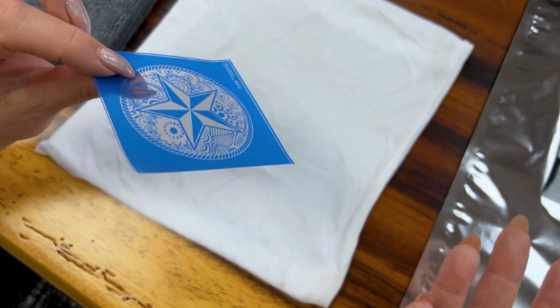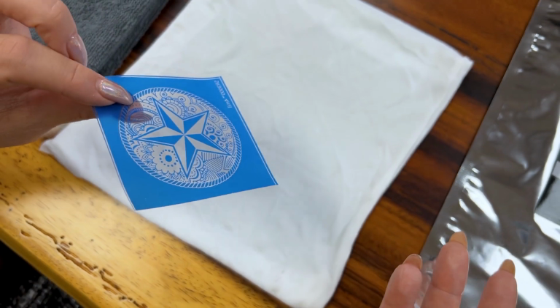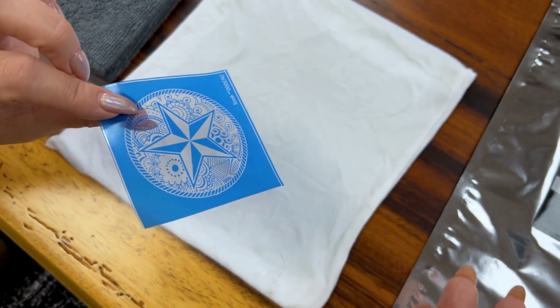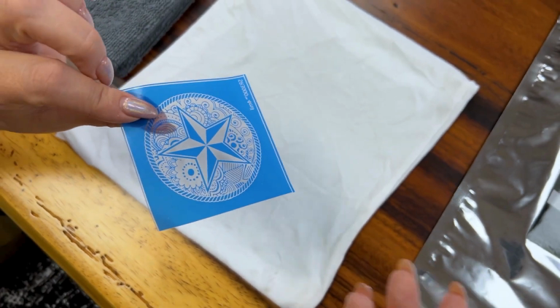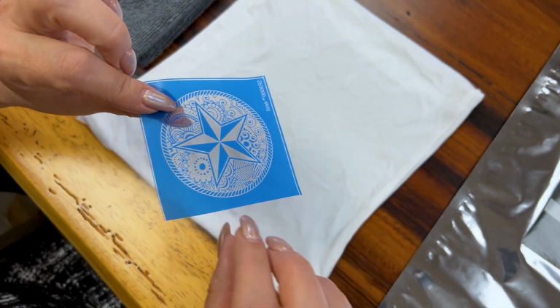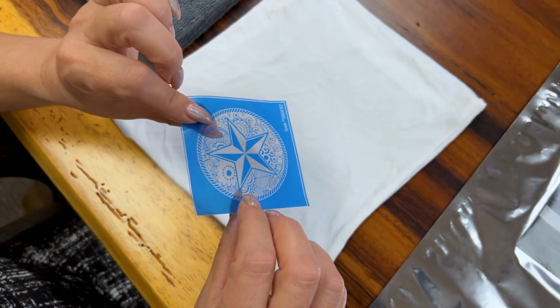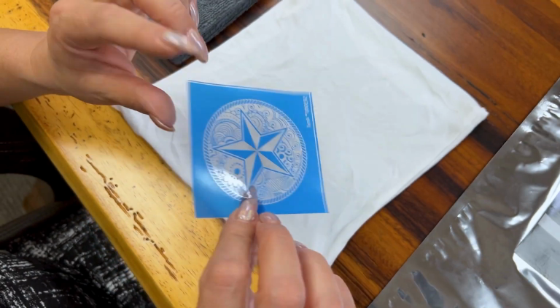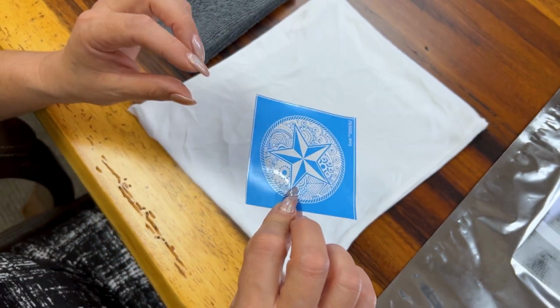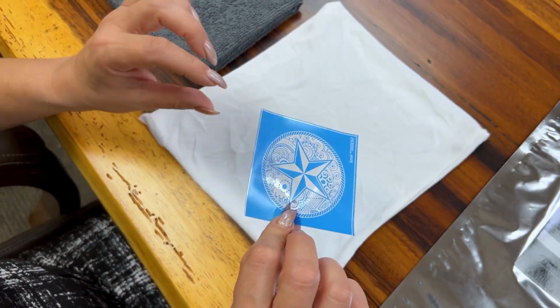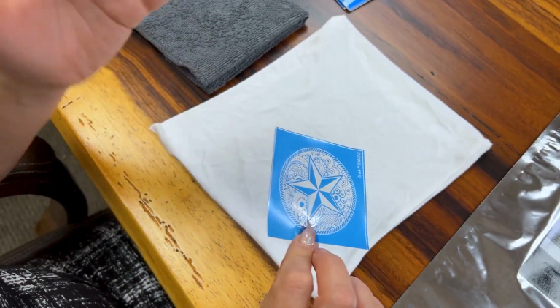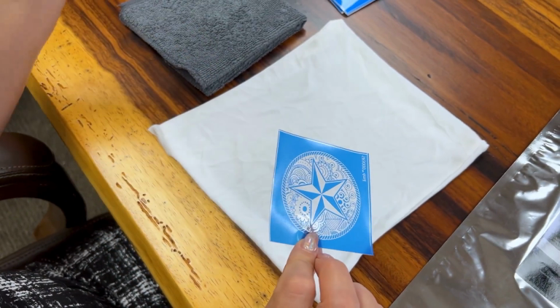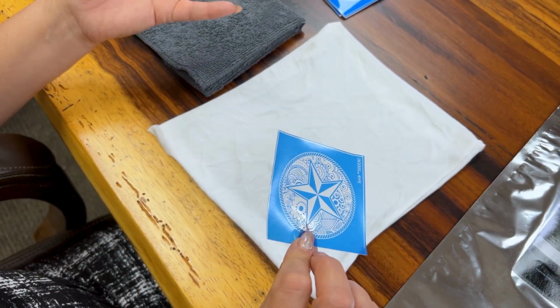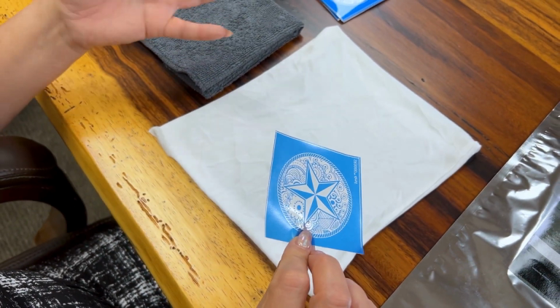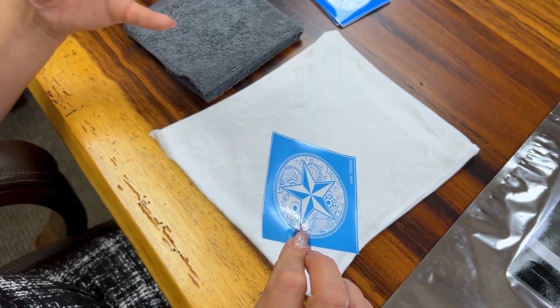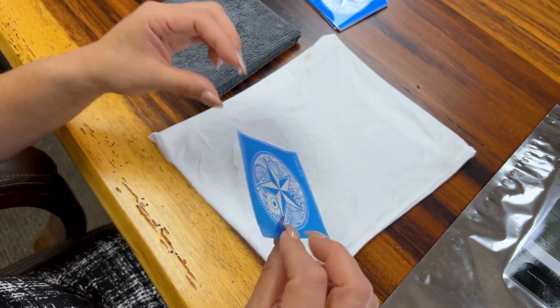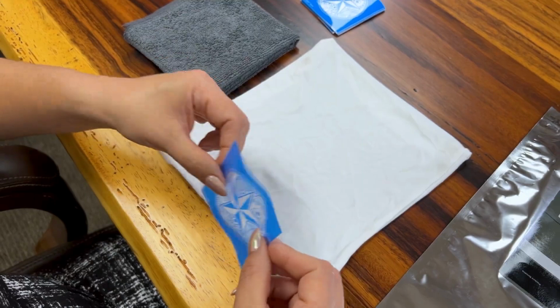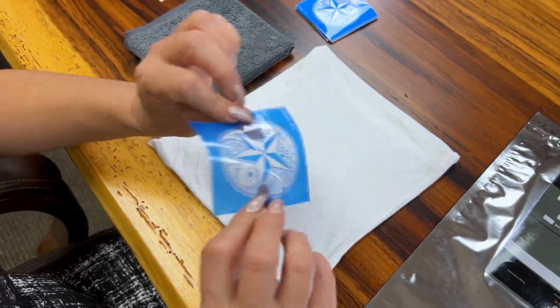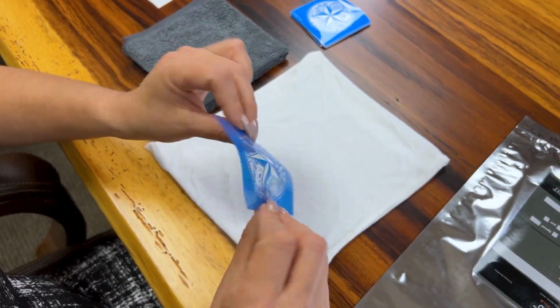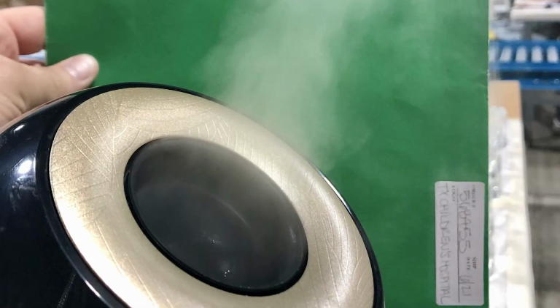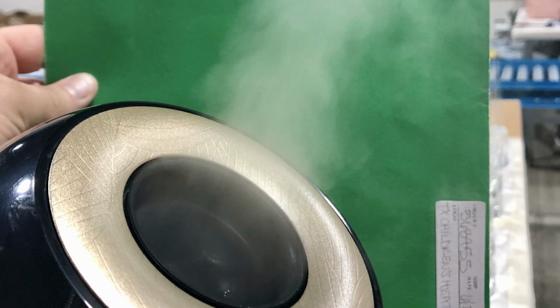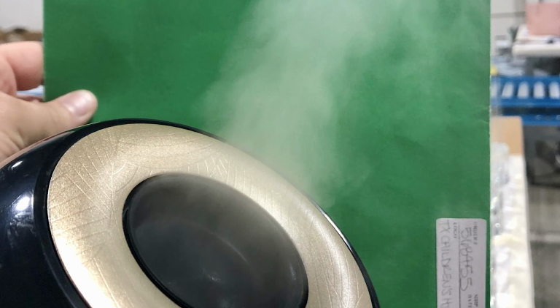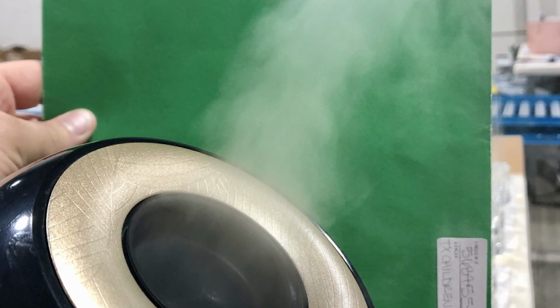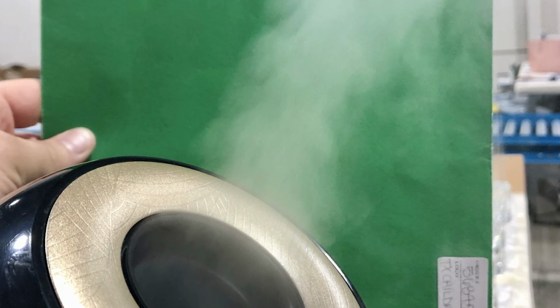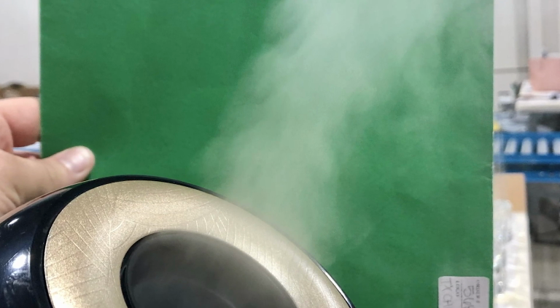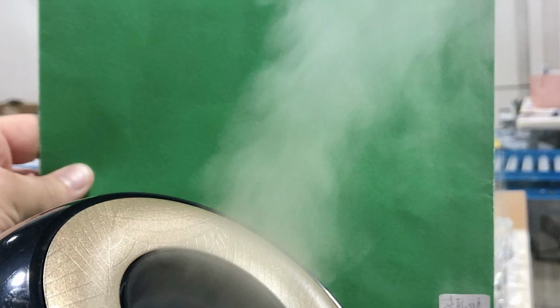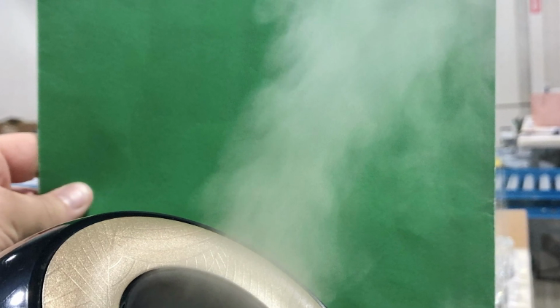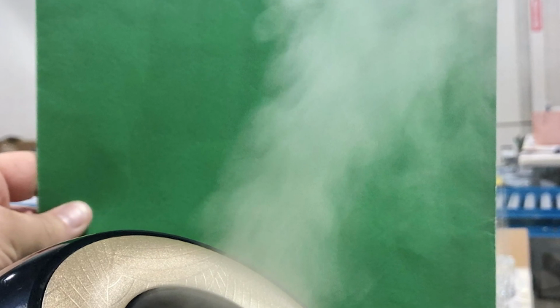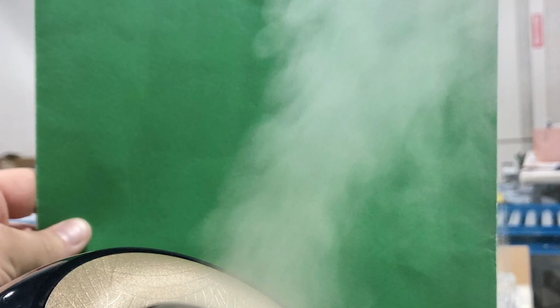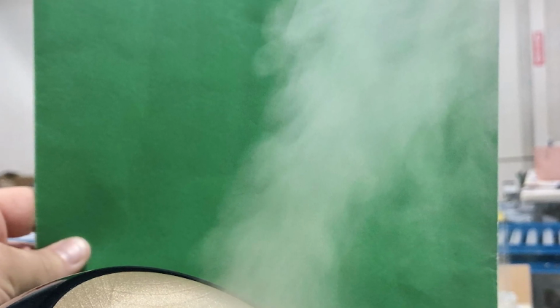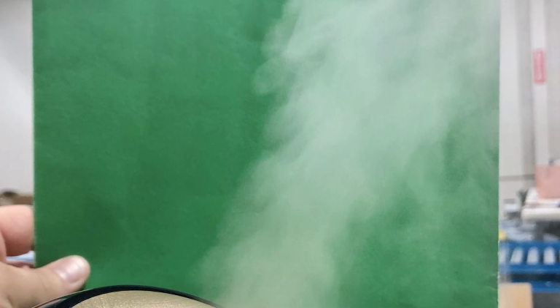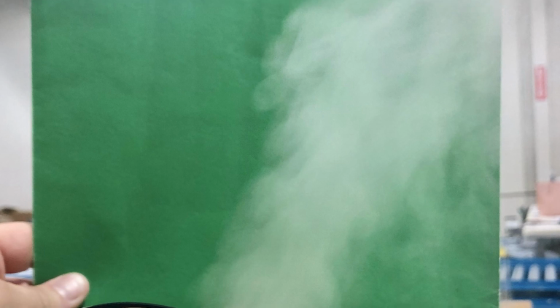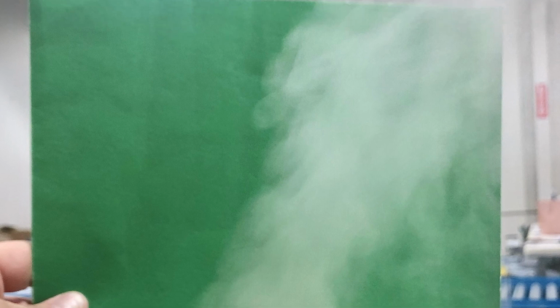Another way to reactivate the adhesive is to use a vapor or steamer and roll the stencil right over that steam. It's going to bring that moisture into the stencil.